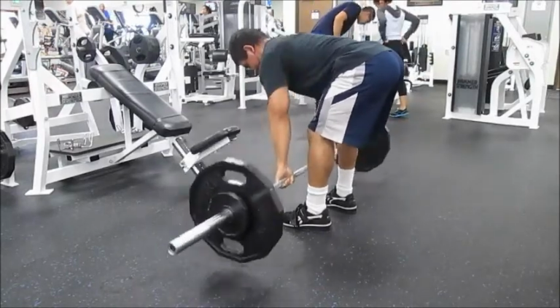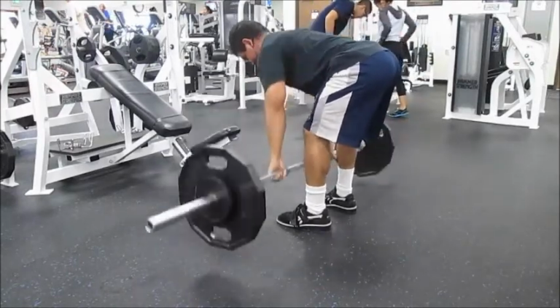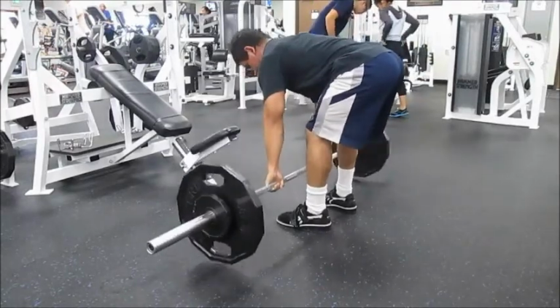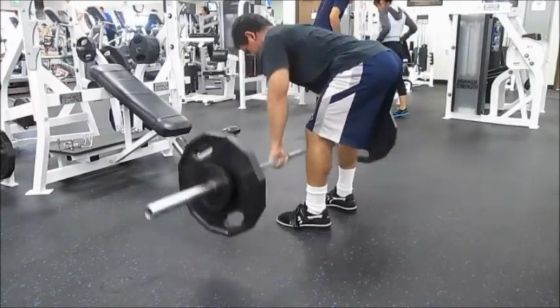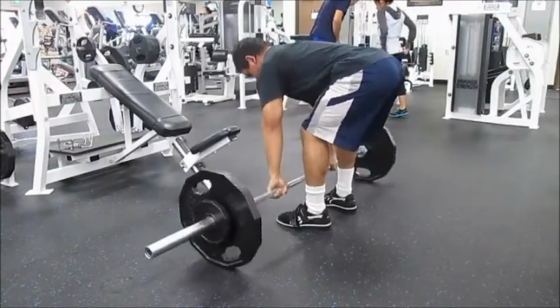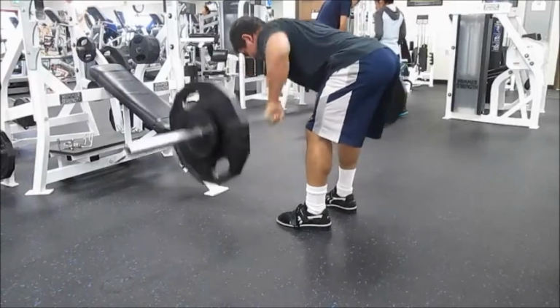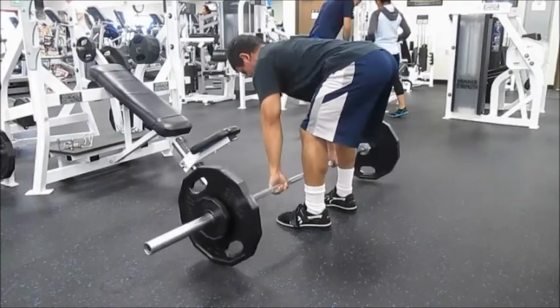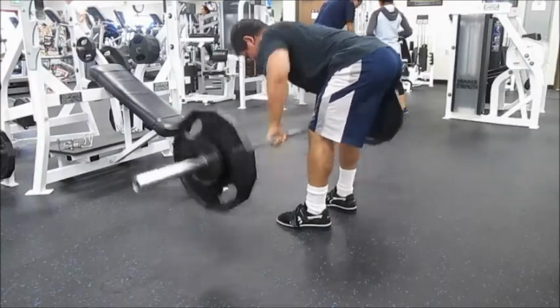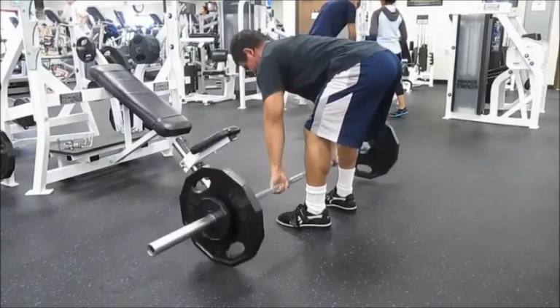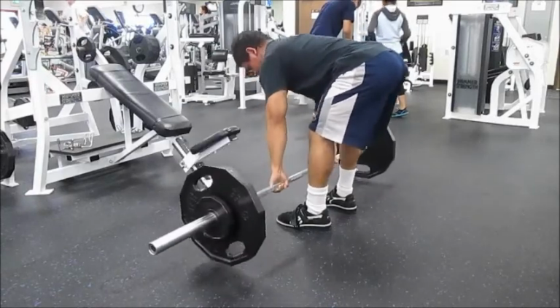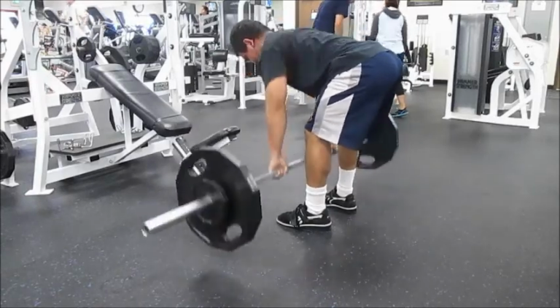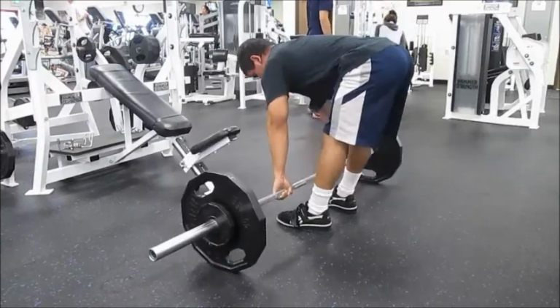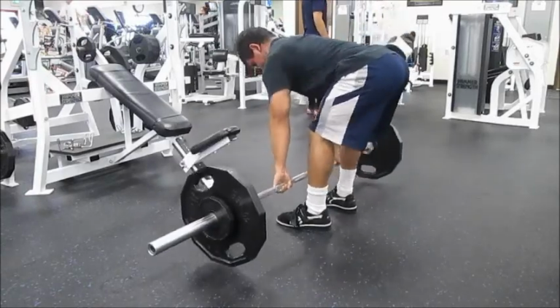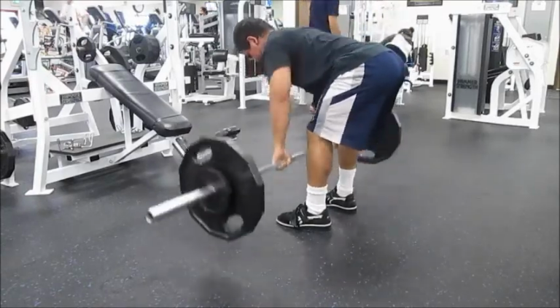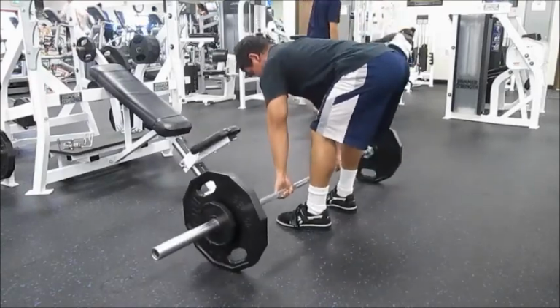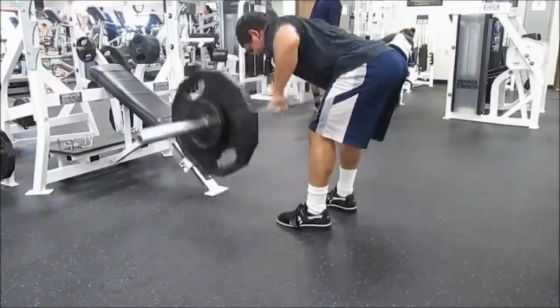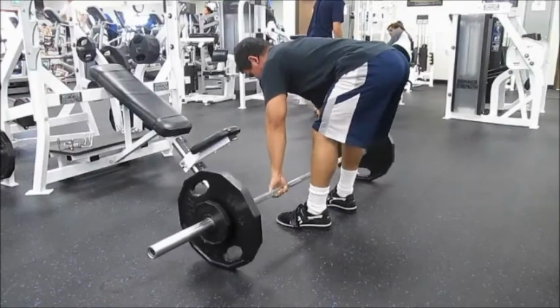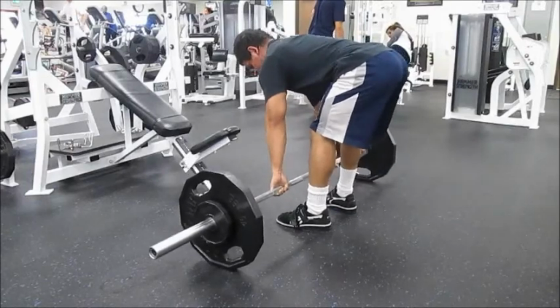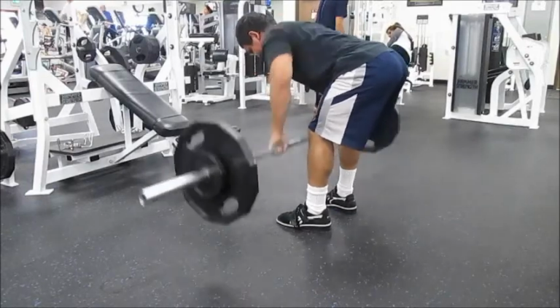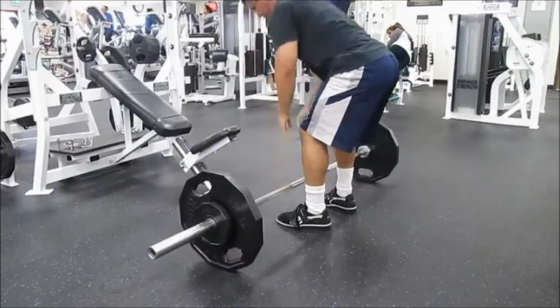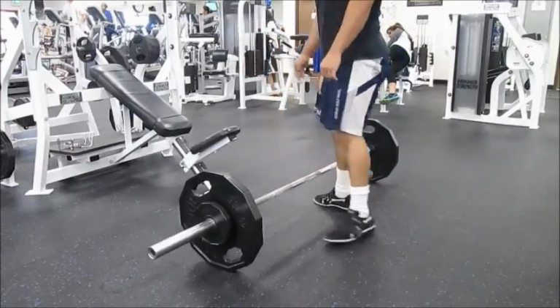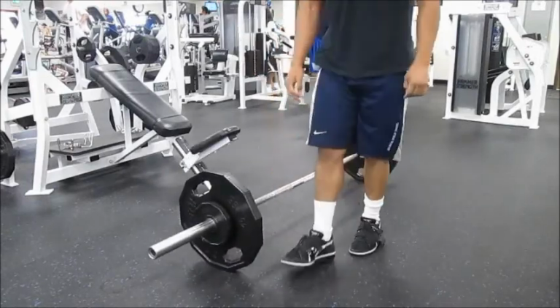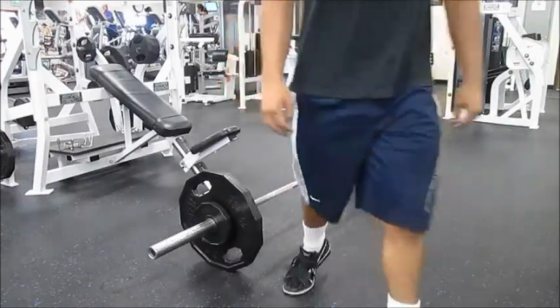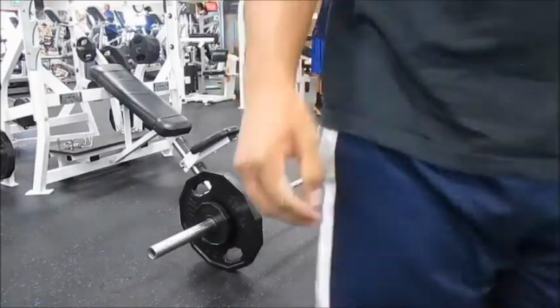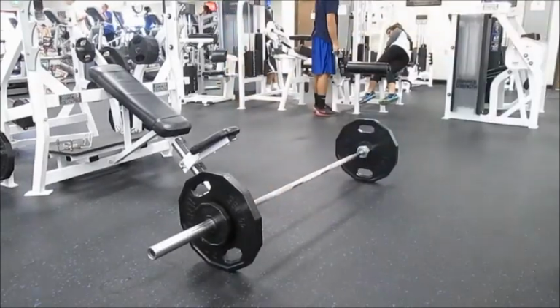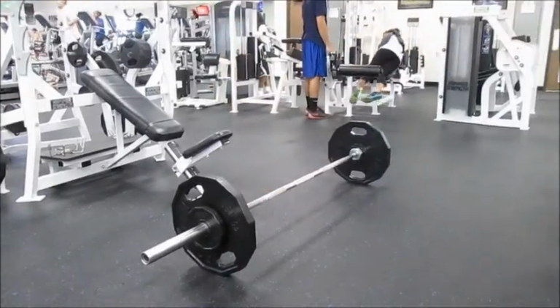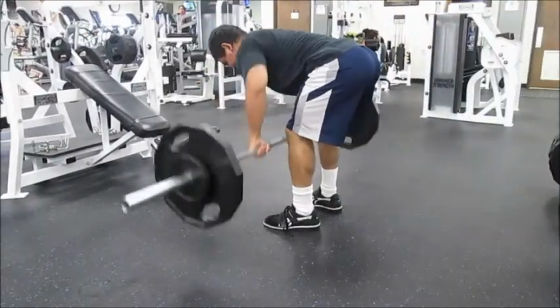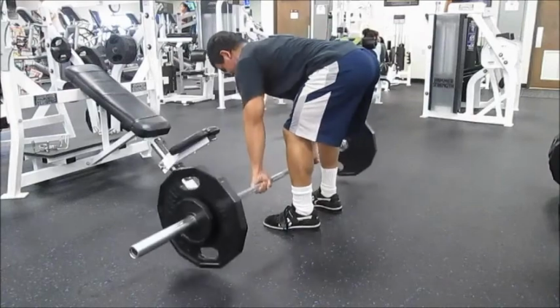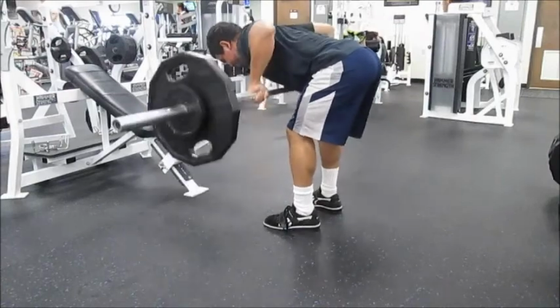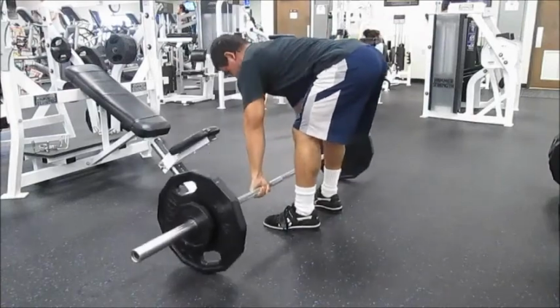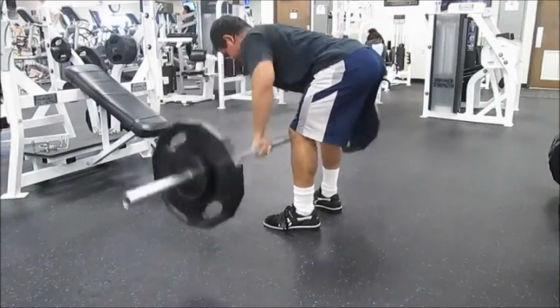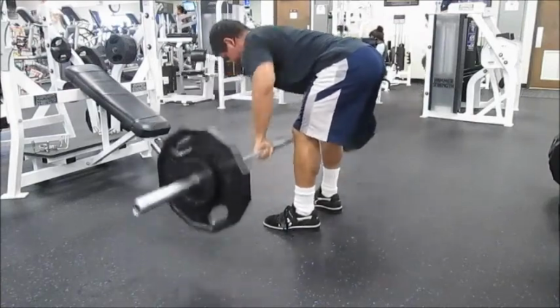Next up is back. I did Pendlay rows for this. I just wanted to keep this exercise, keep building and getting stronger in it — plus it's a compound movement. I find it pretty effective and I like doing Pendlay rows.